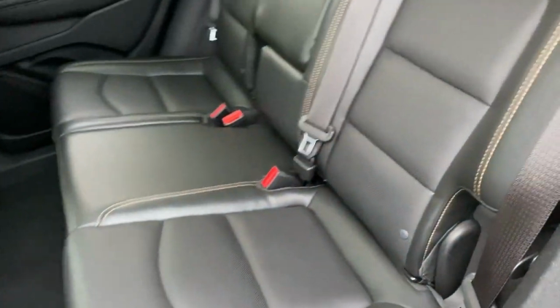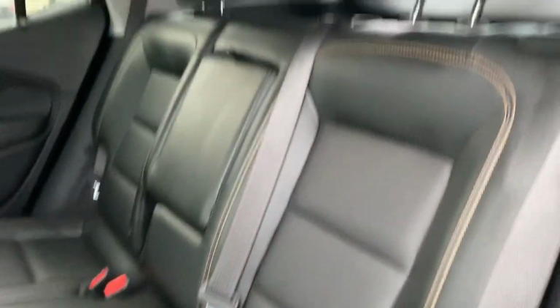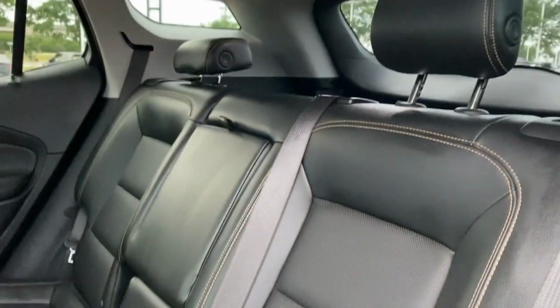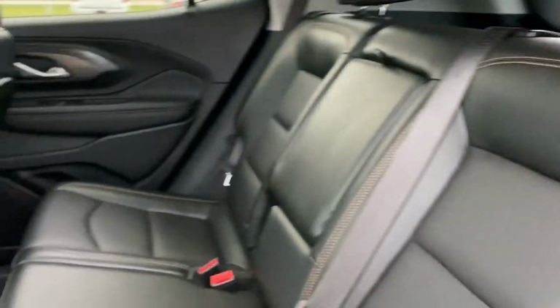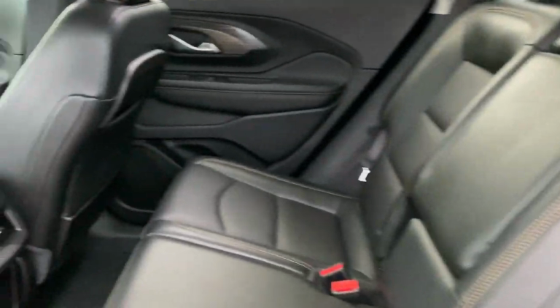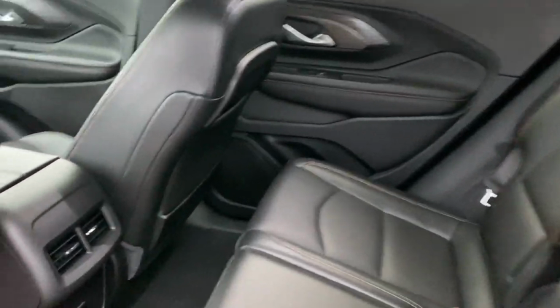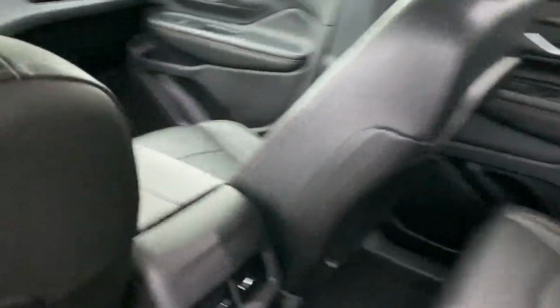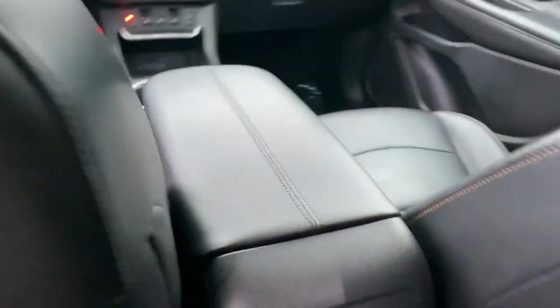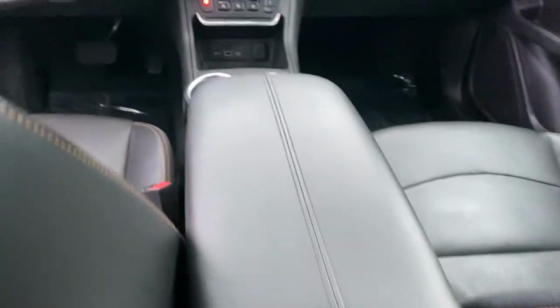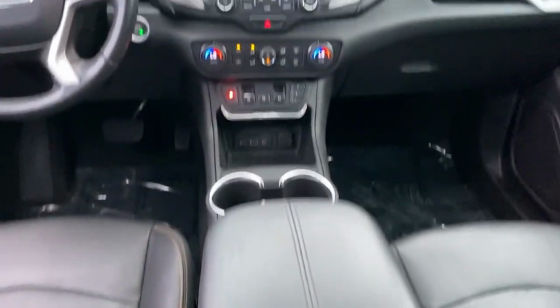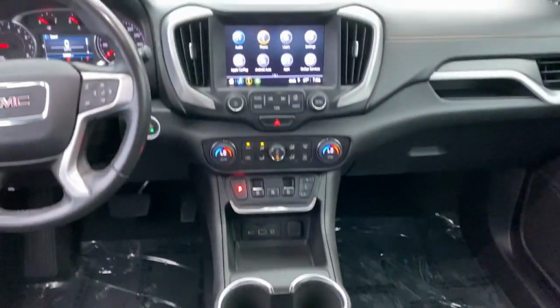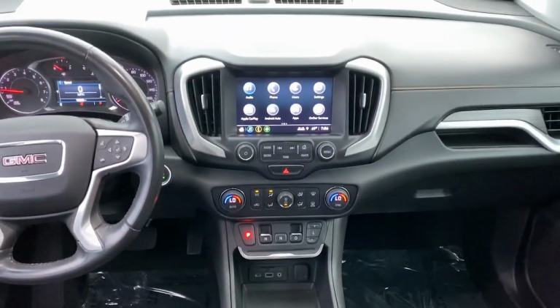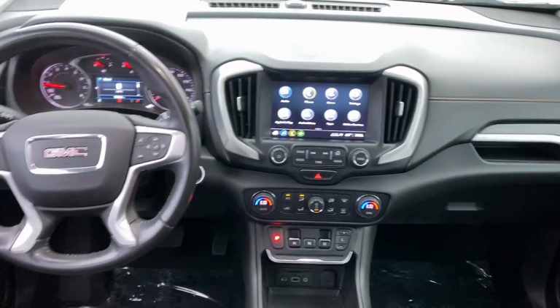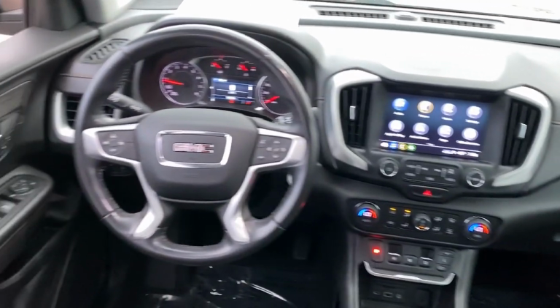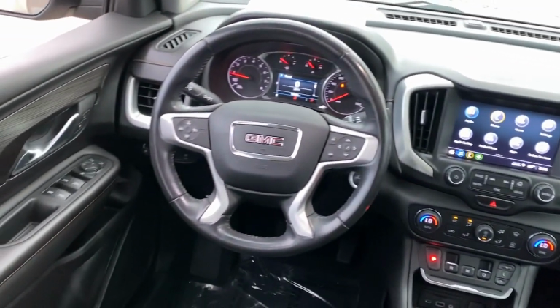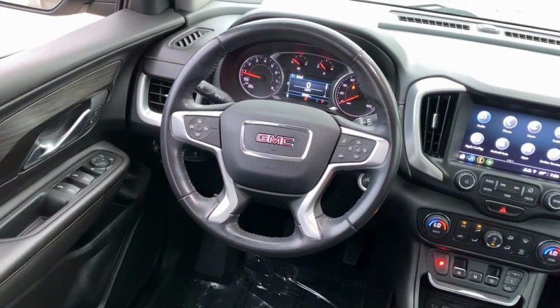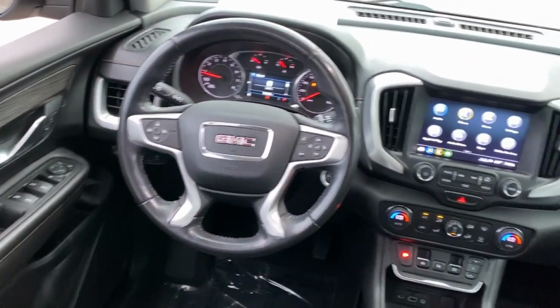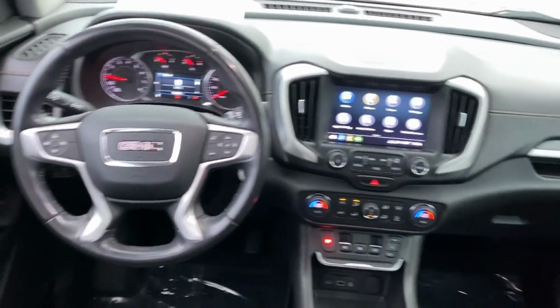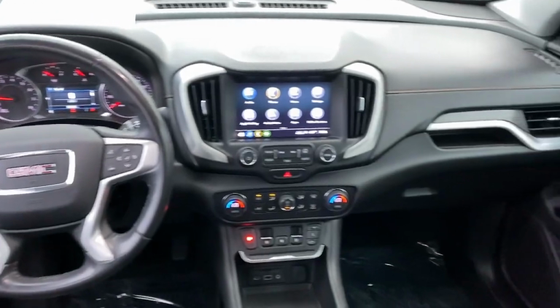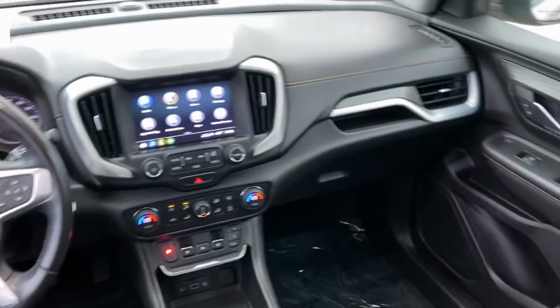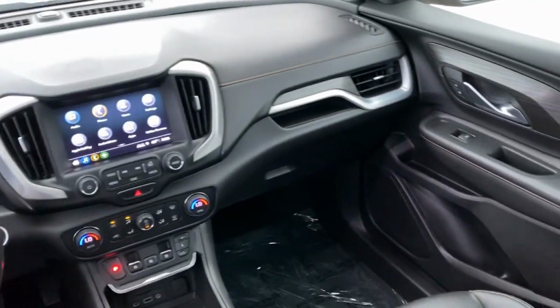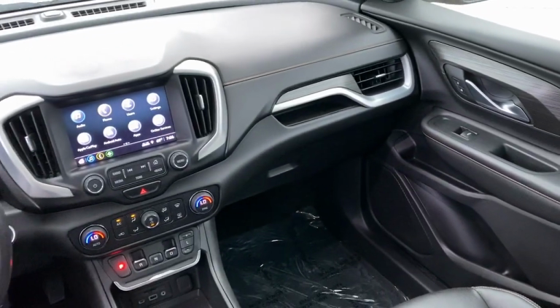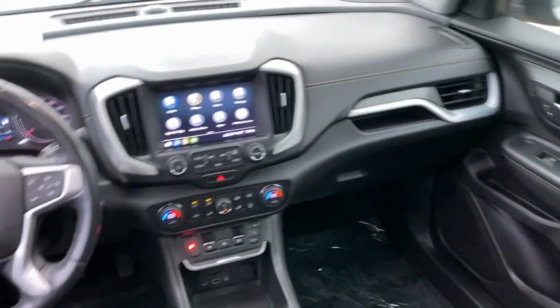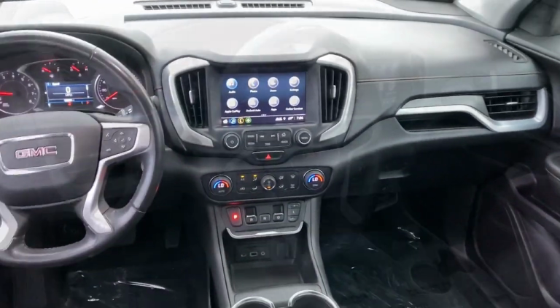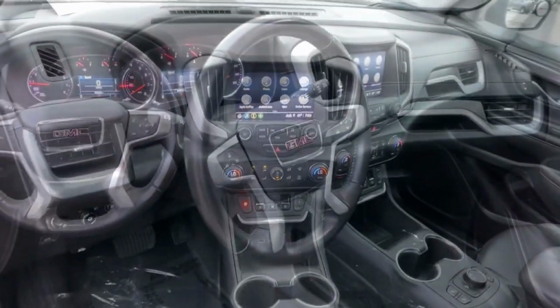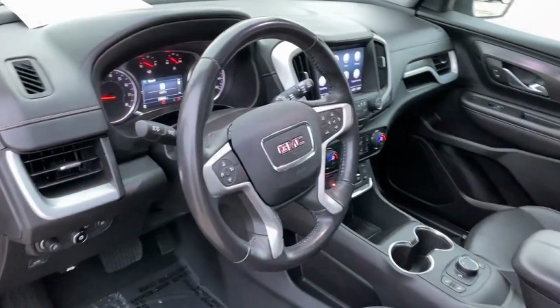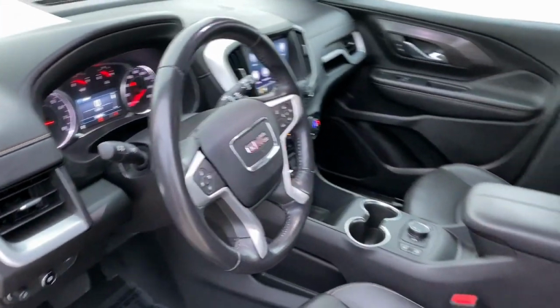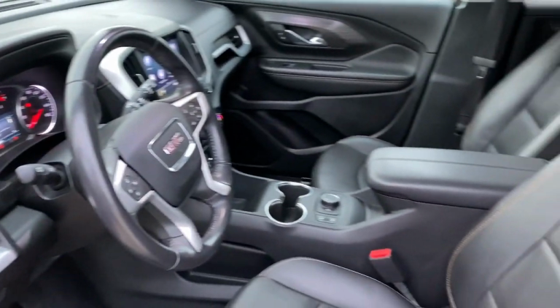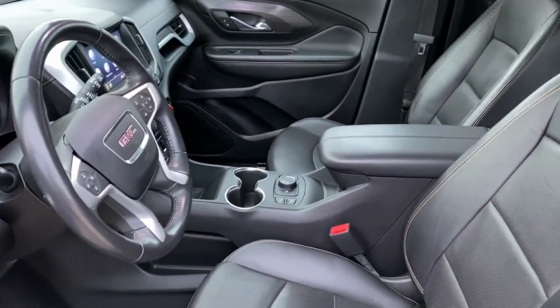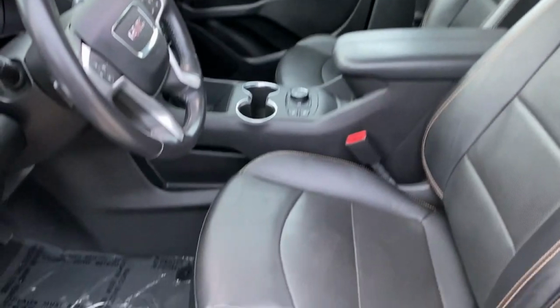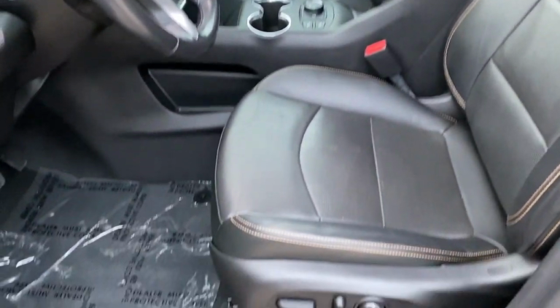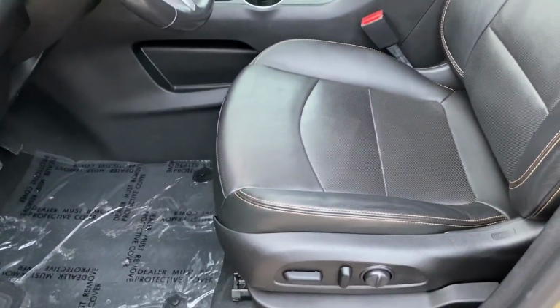Apple CarPlay and/or Android Auto, keyless entry, fog lamps, satellite radio, backup camera, heated mirrors, Bluetooth, steering wheel audio controls, aluminum wheels, heated front seat.